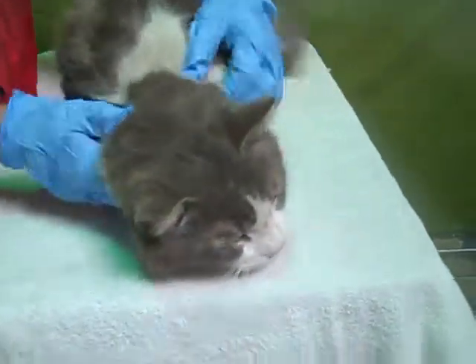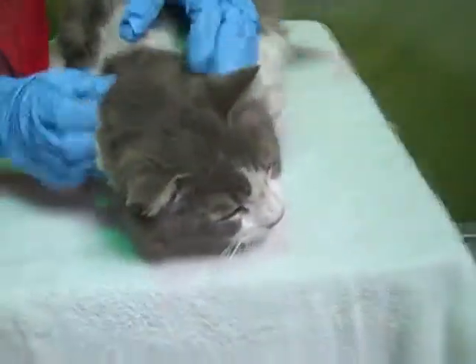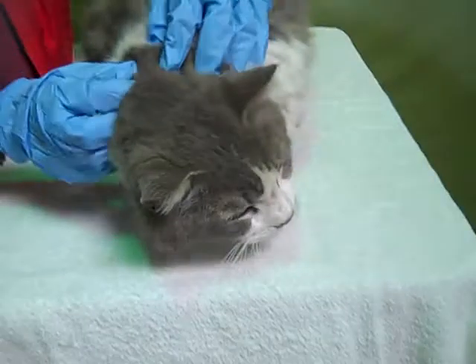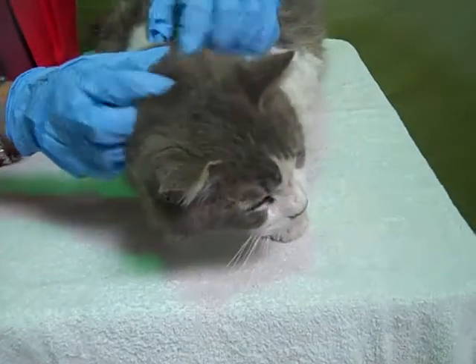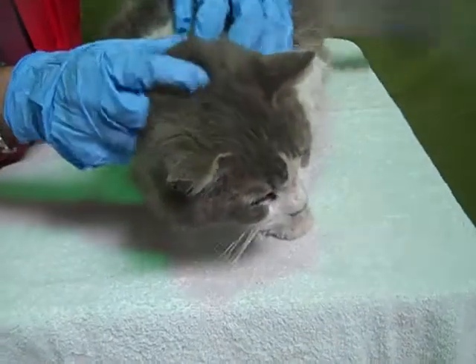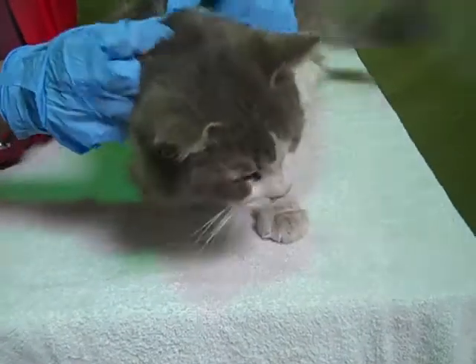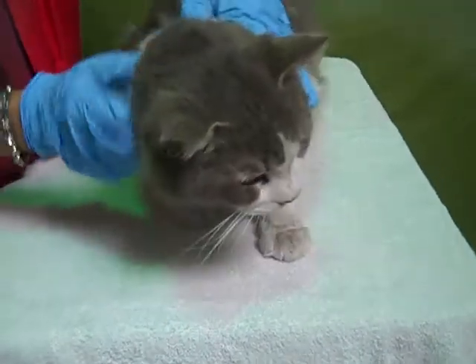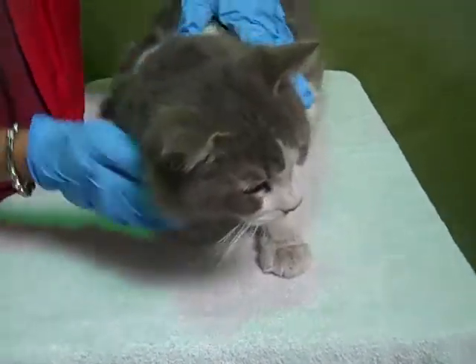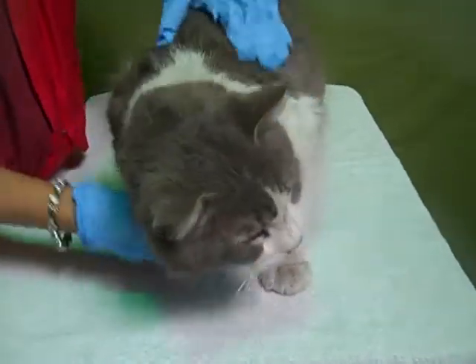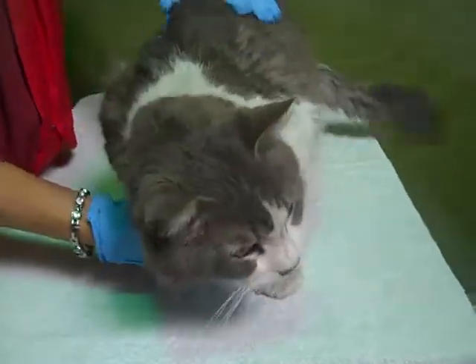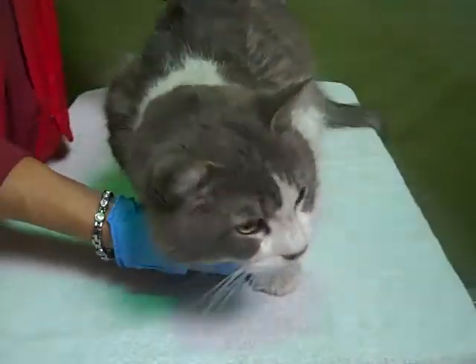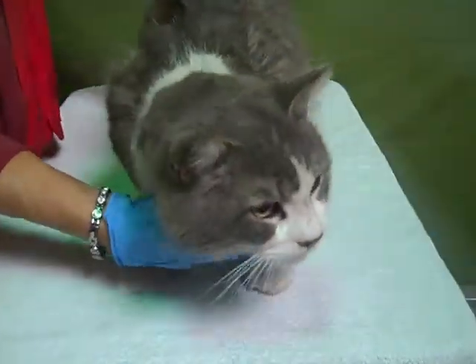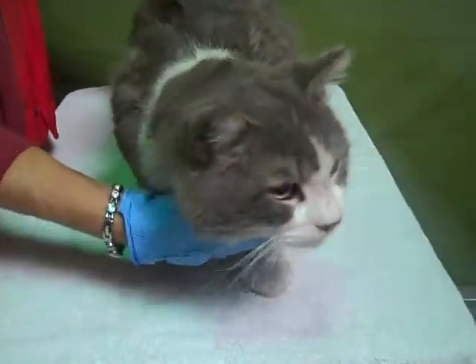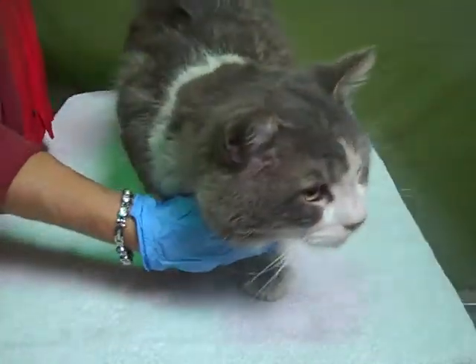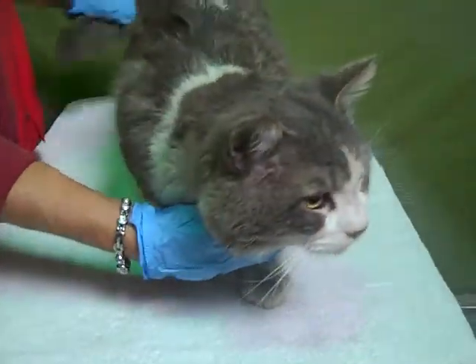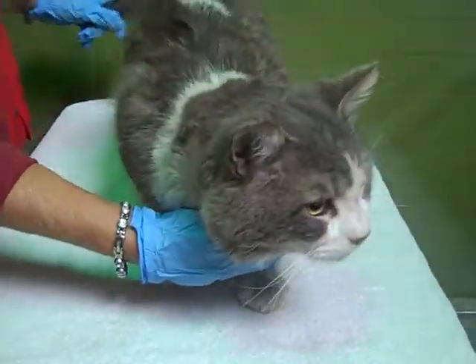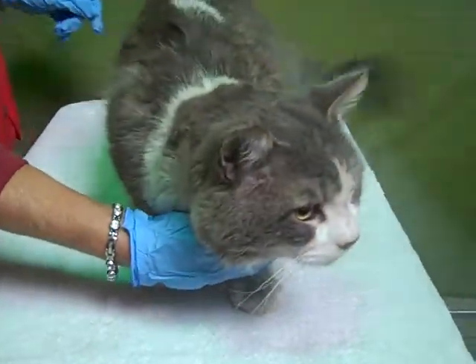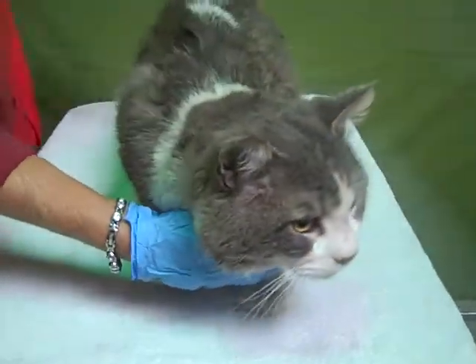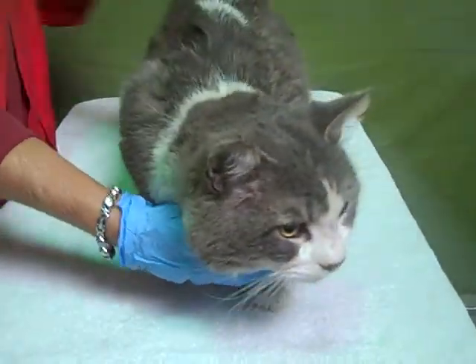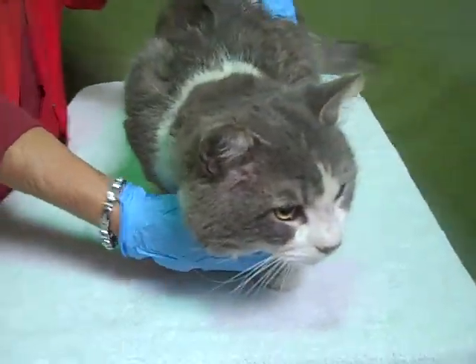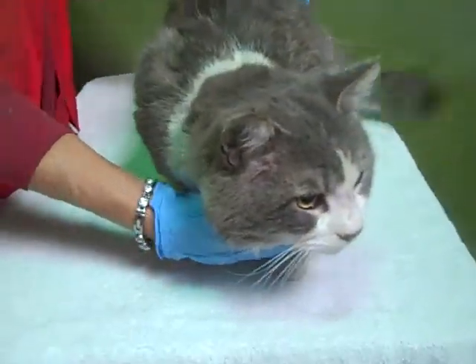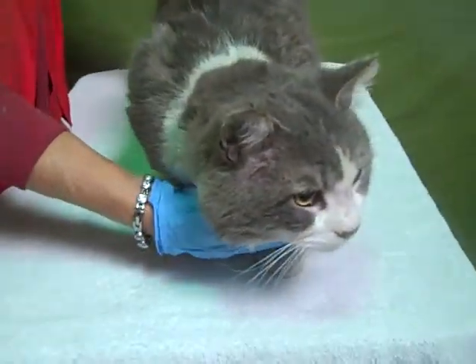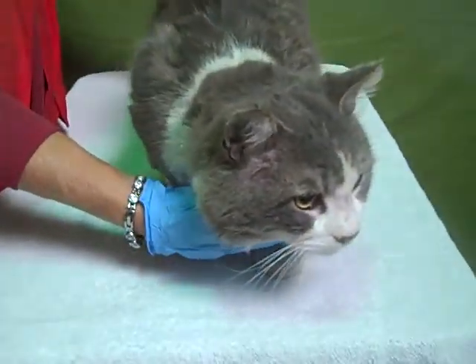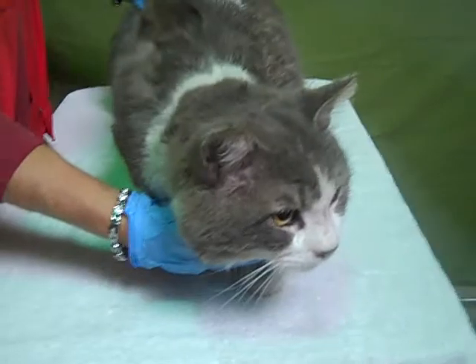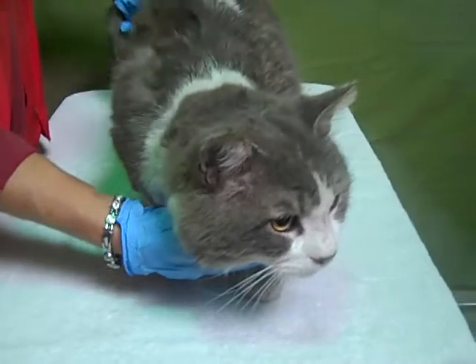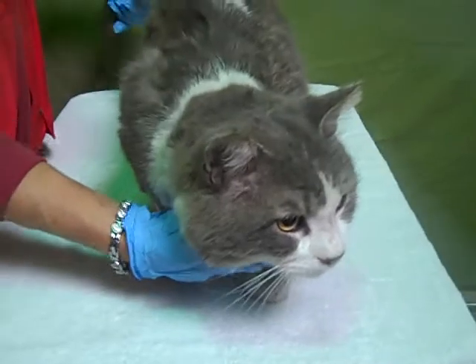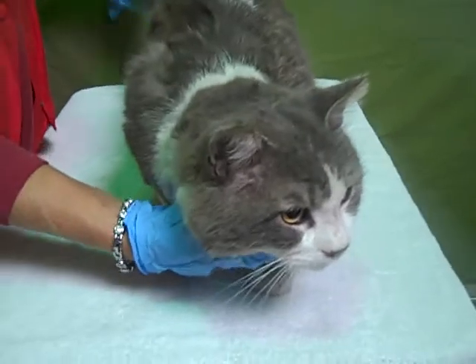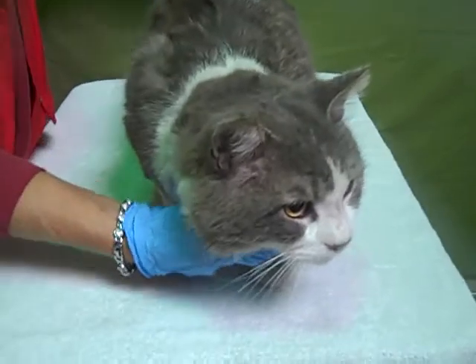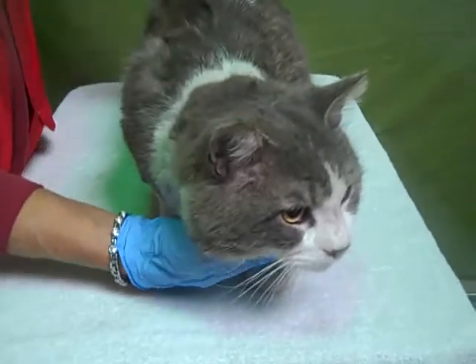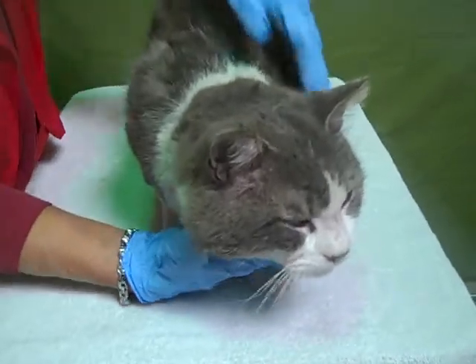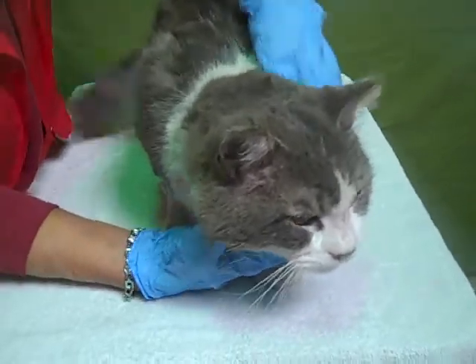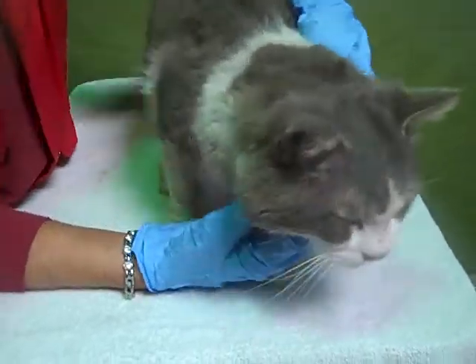He's a healthy big boy. He weighs 11 pounds, so he is large — a big large boy.